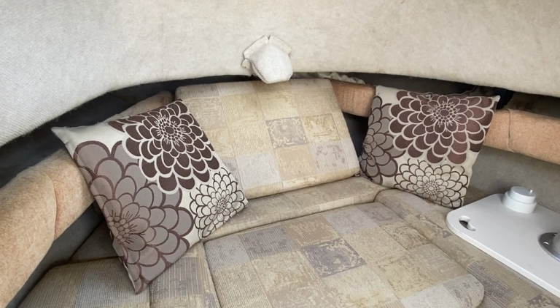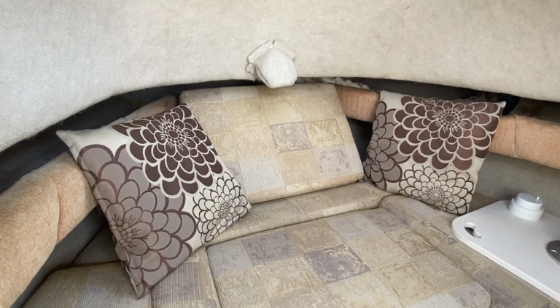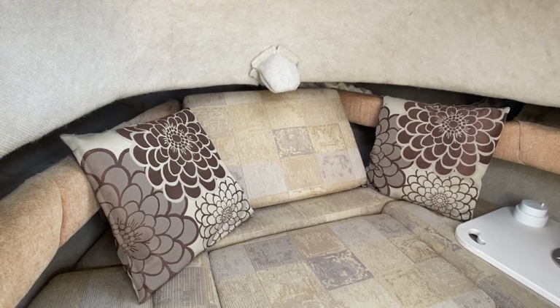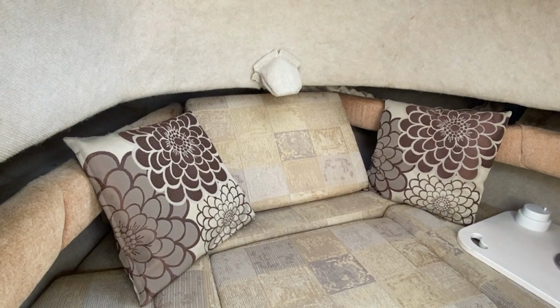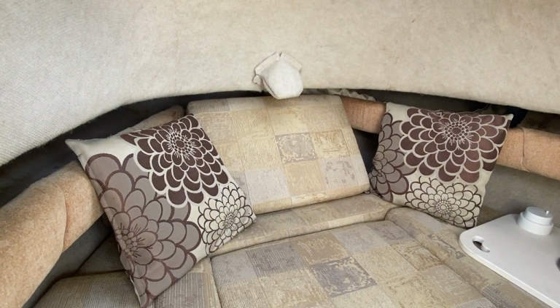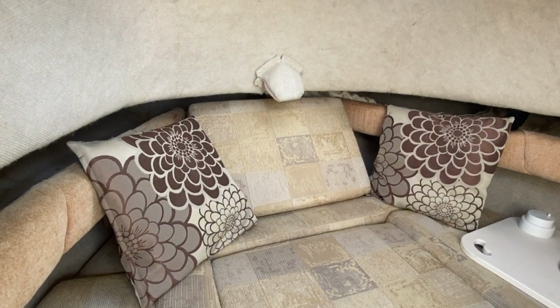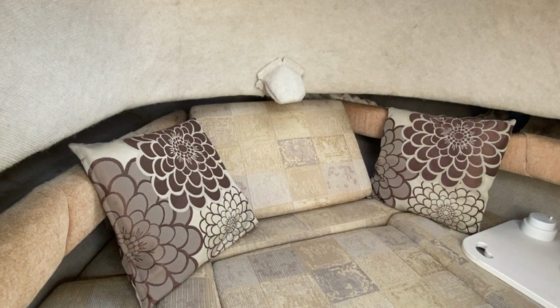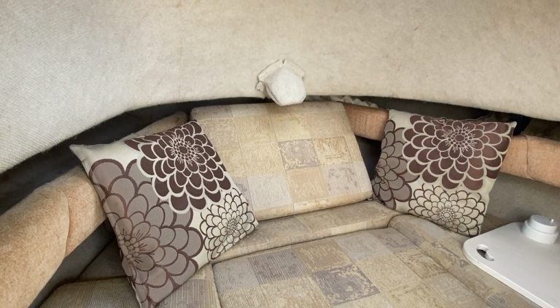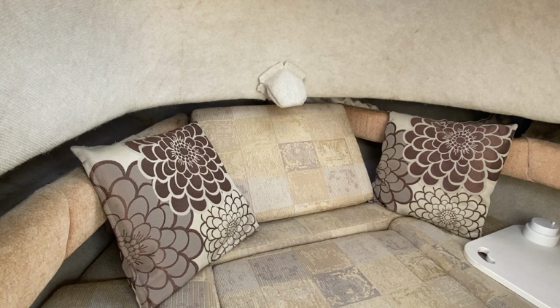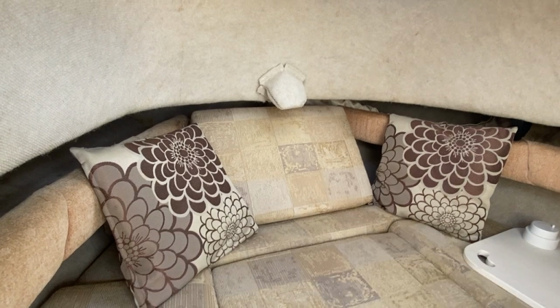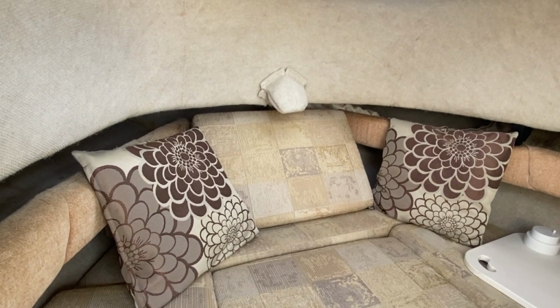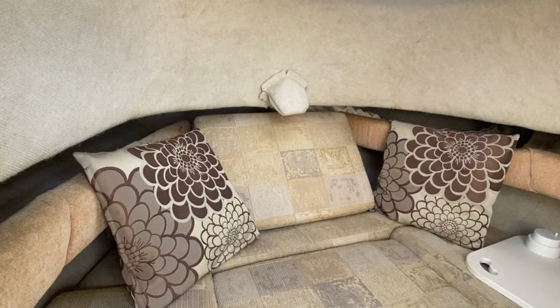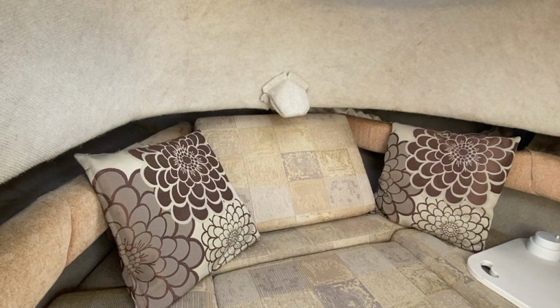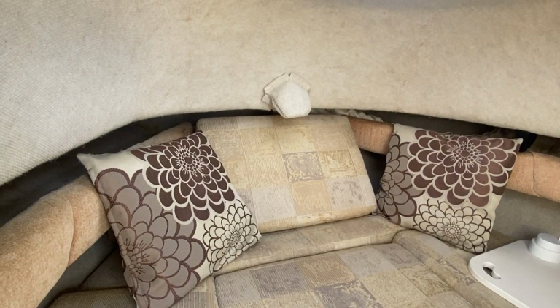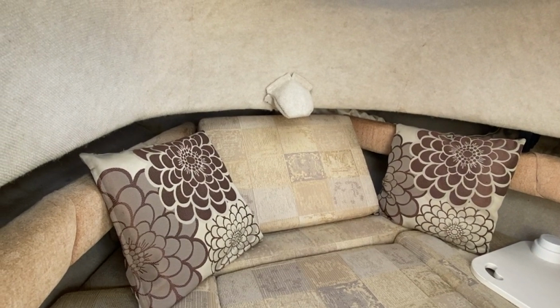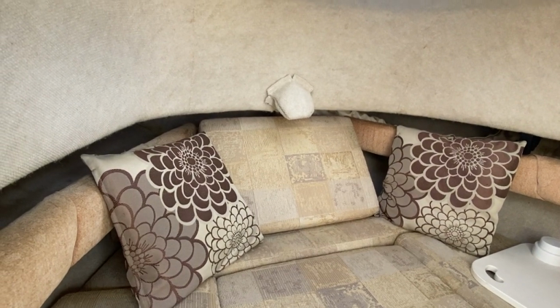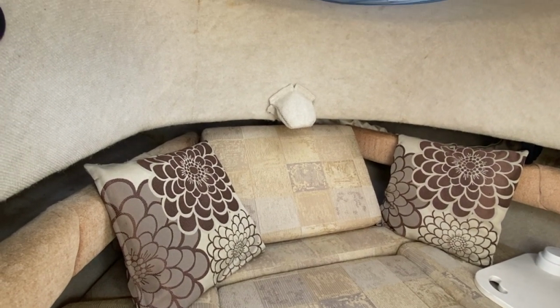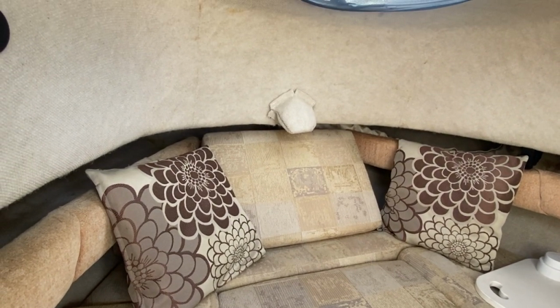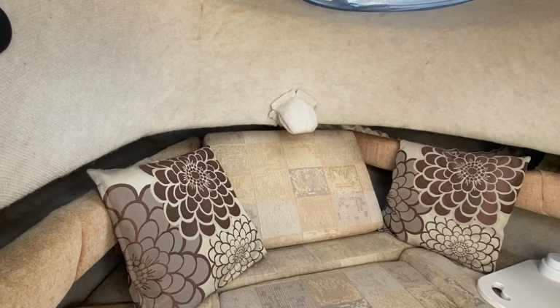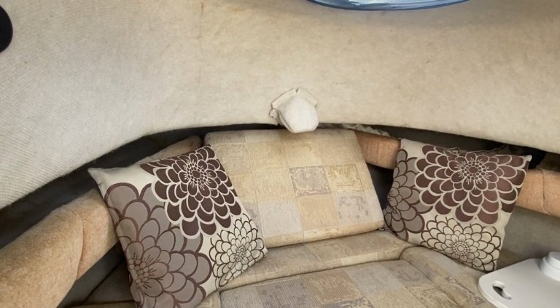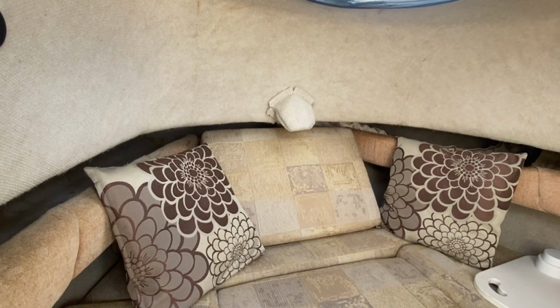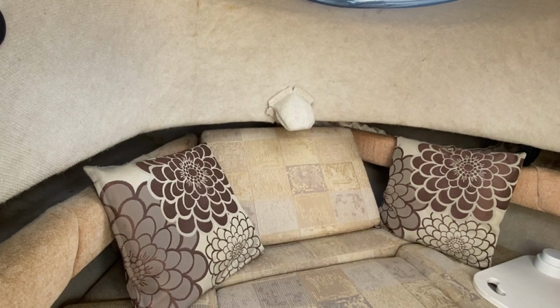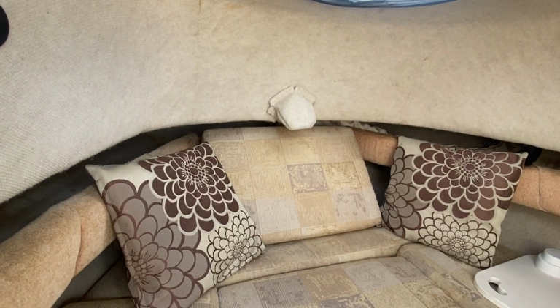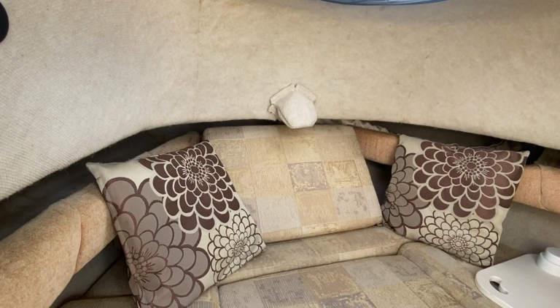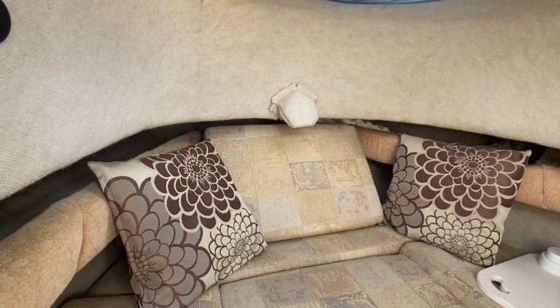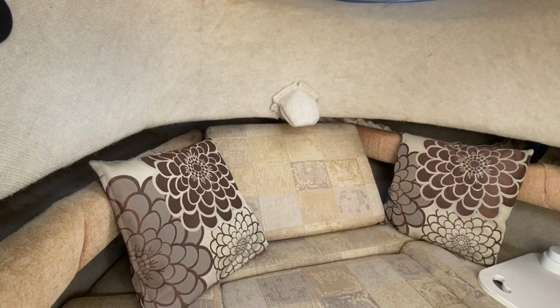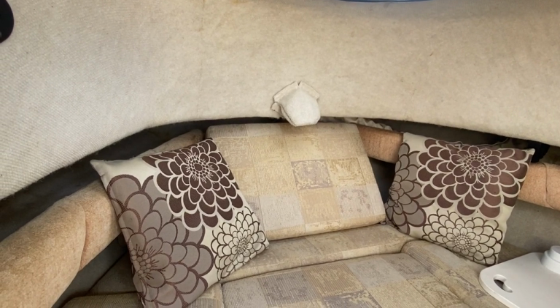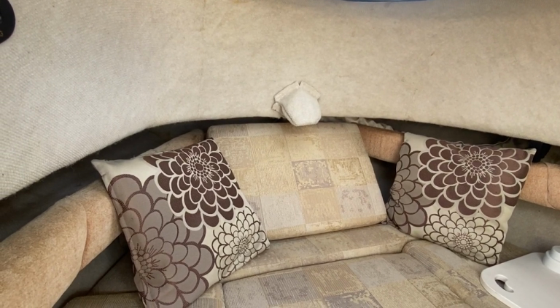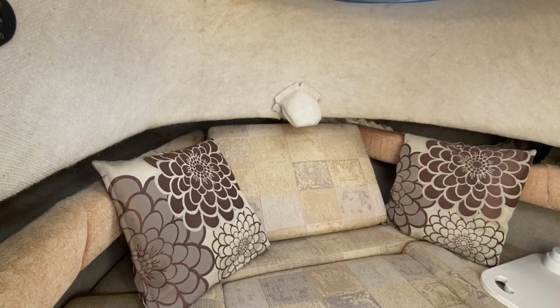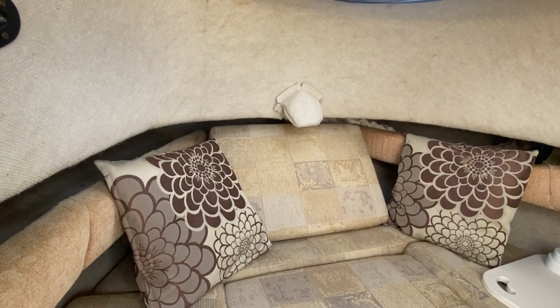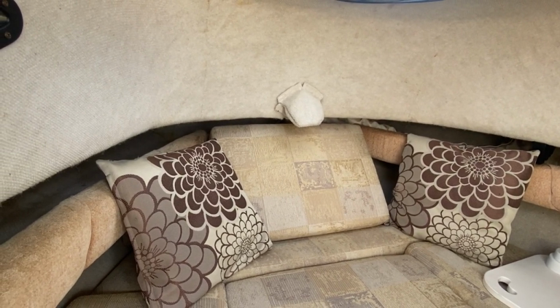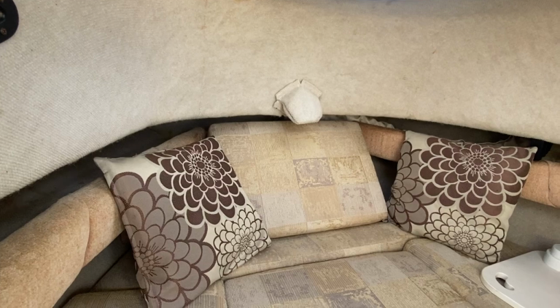Hi, this is Mark Coles of Boatshed Essex, and today we're listing a Sea Swell Striper, which is an American fast fisher boat now for sale via Boatshed.com. This is just a short interior video to show you around the small cabin and to point out some interesting features.